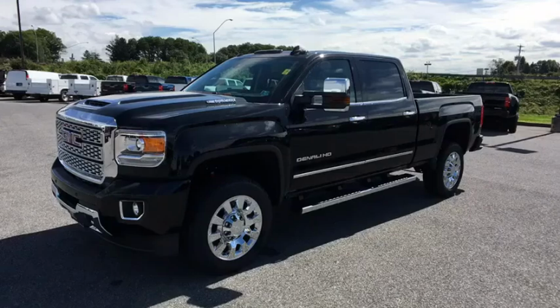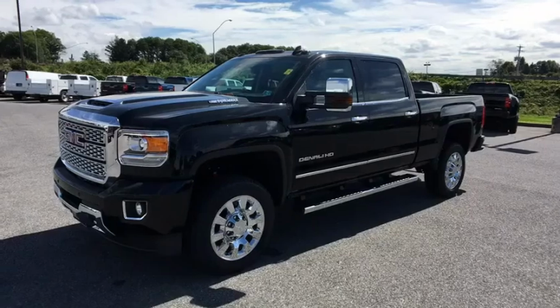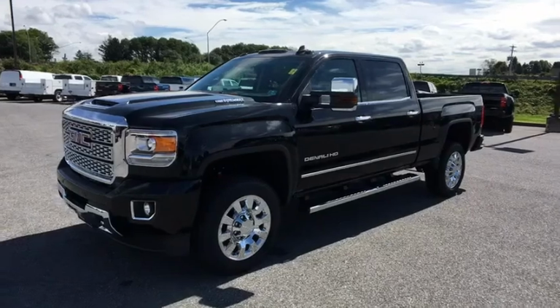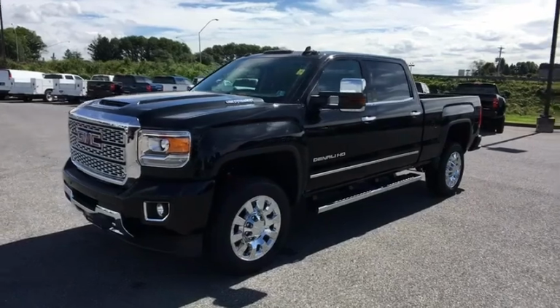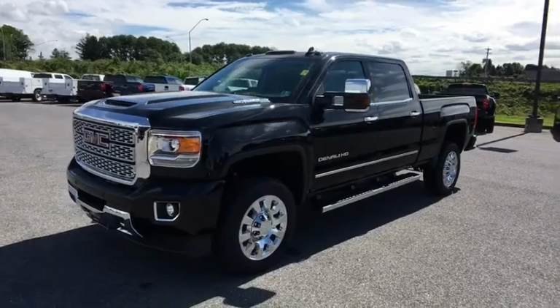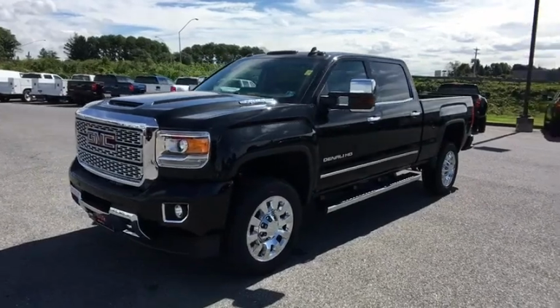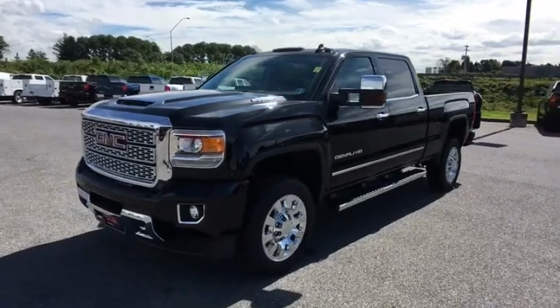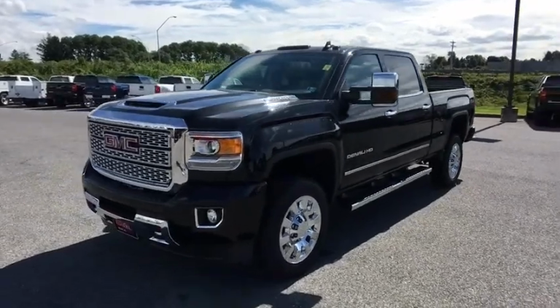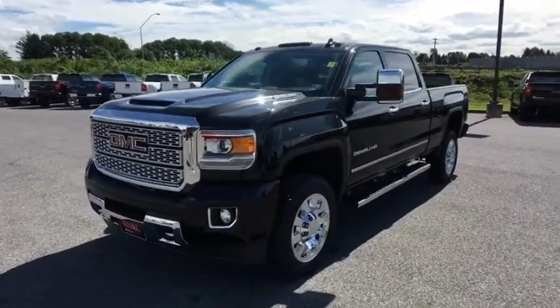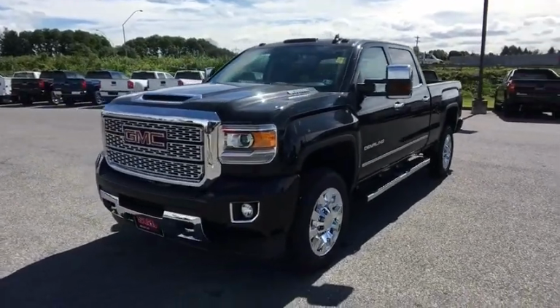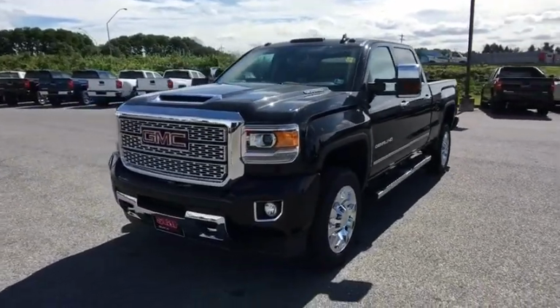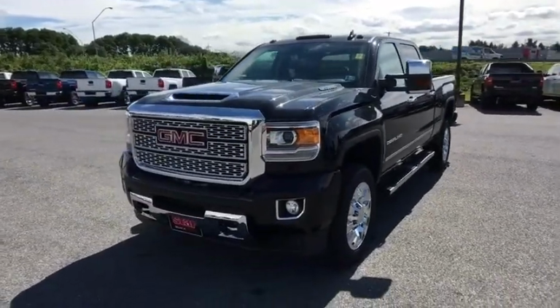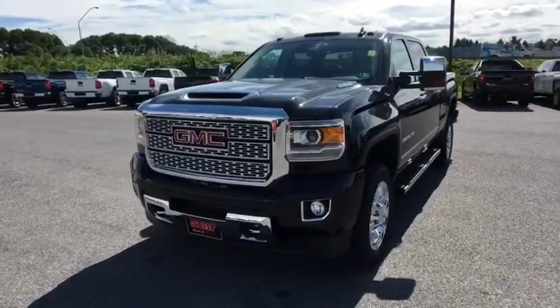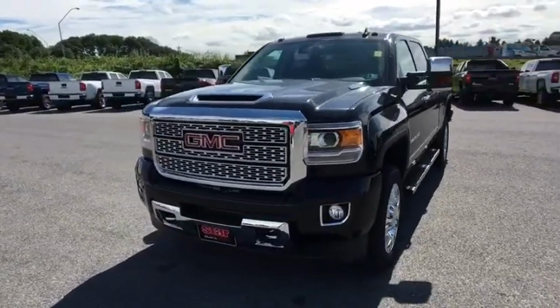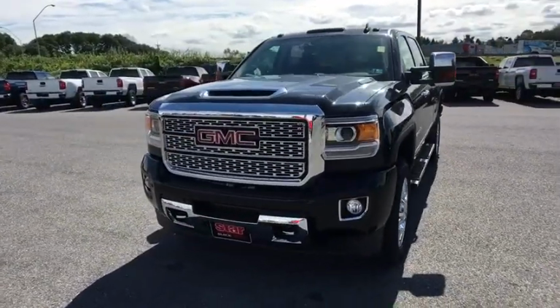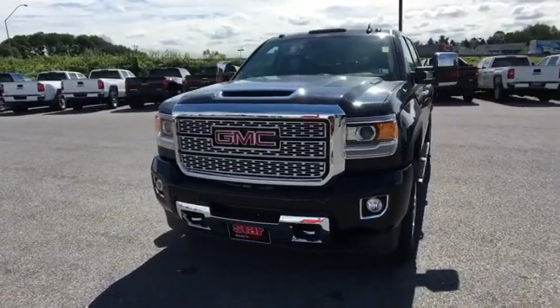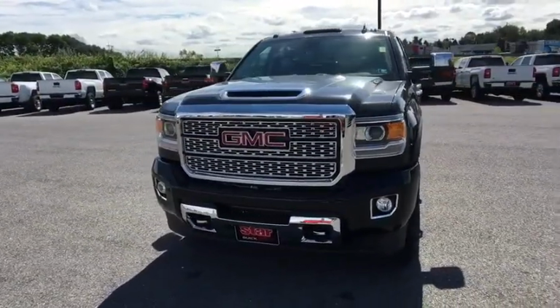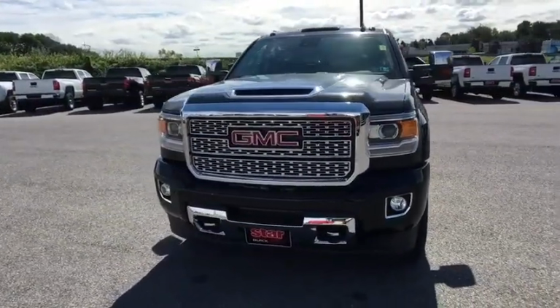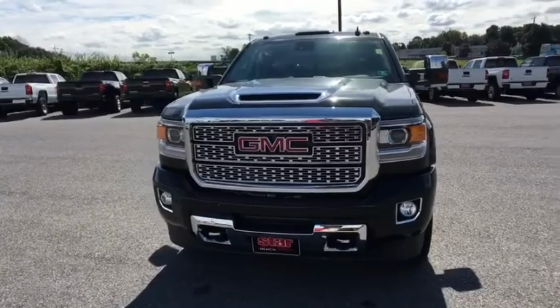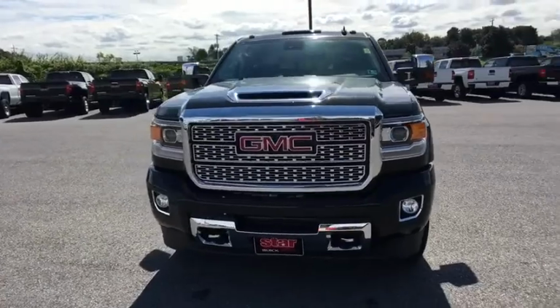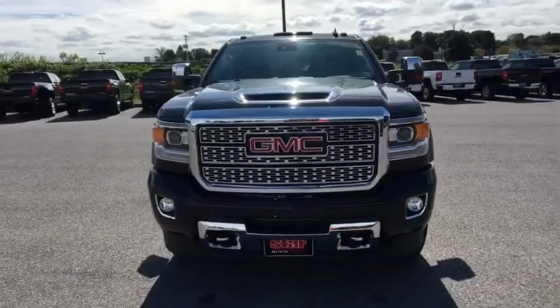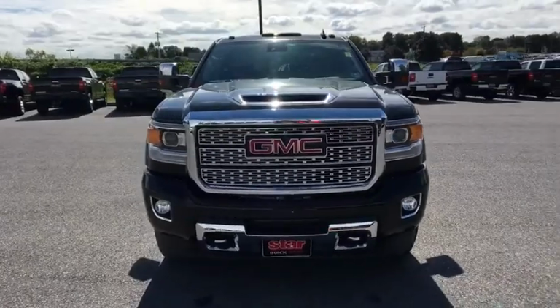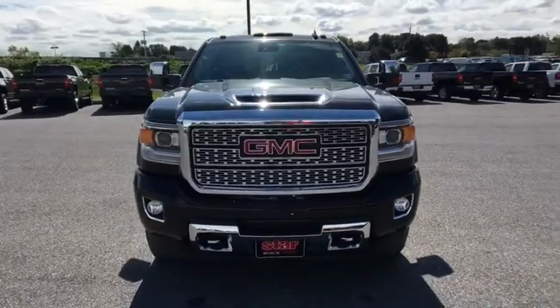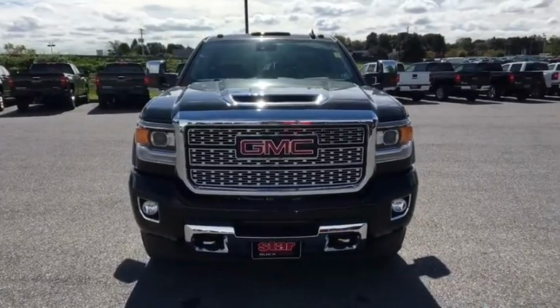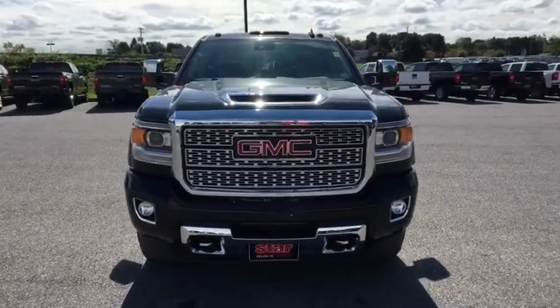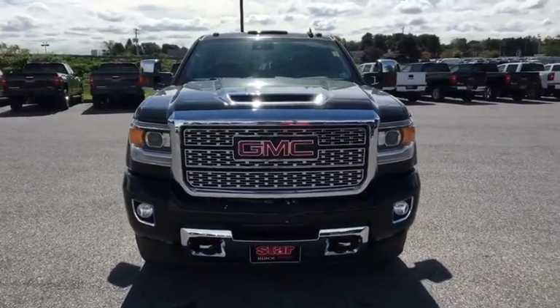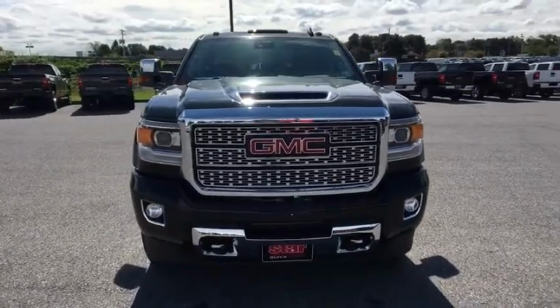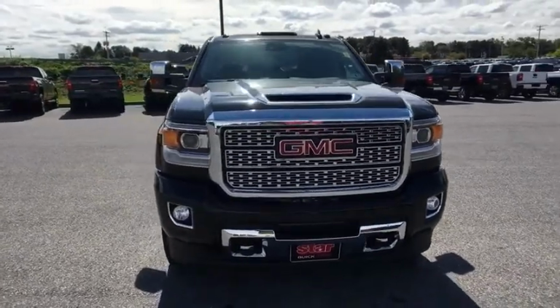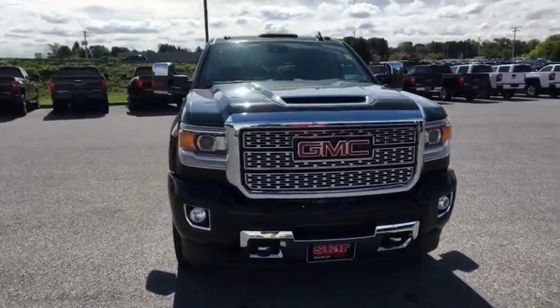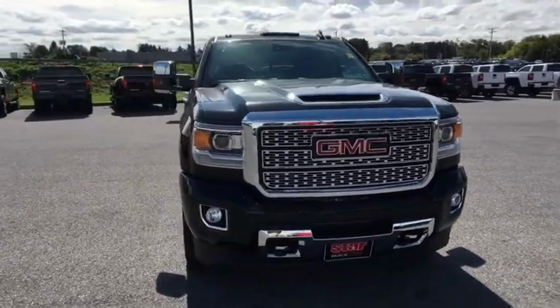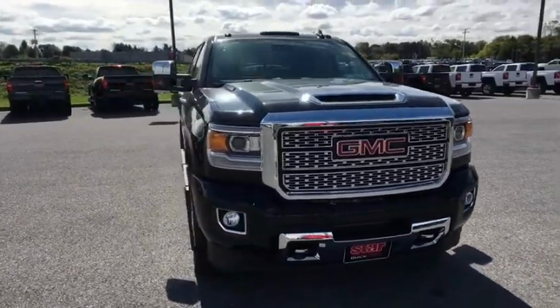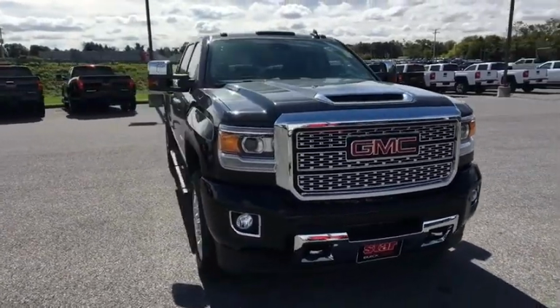2019 GMC Sierra 2500 HD. The GMC Sierra 2500 HD has all your workhorse basics covered.